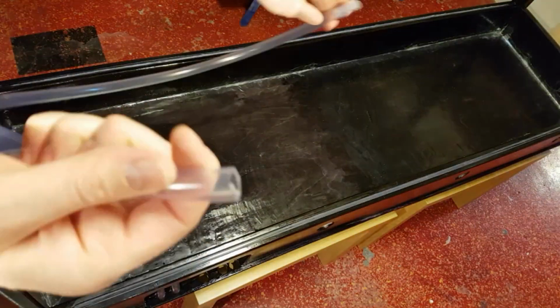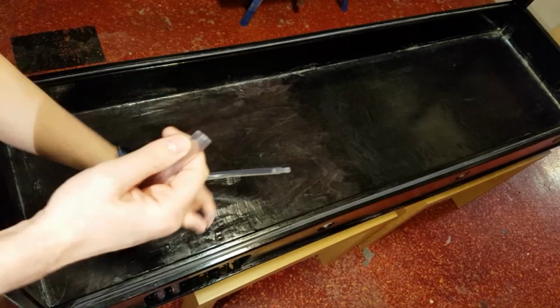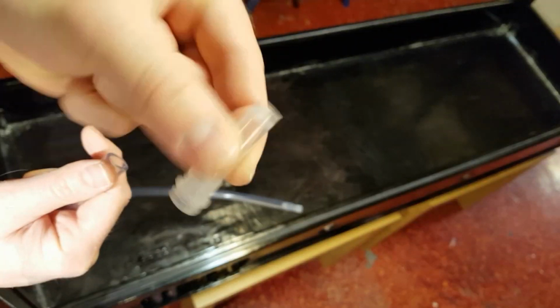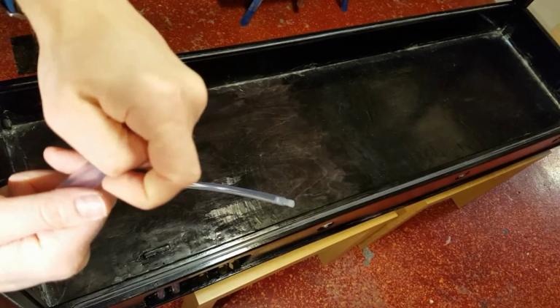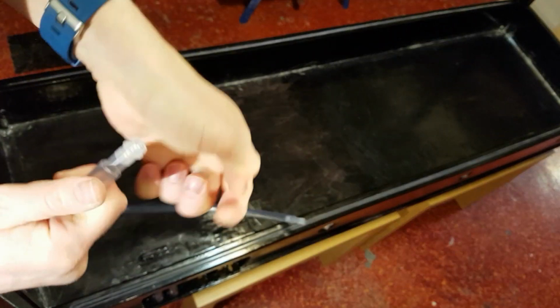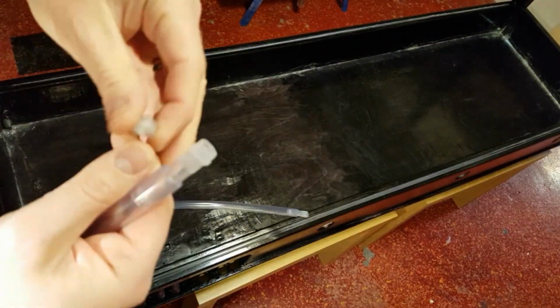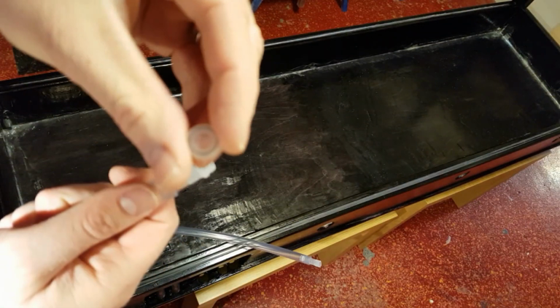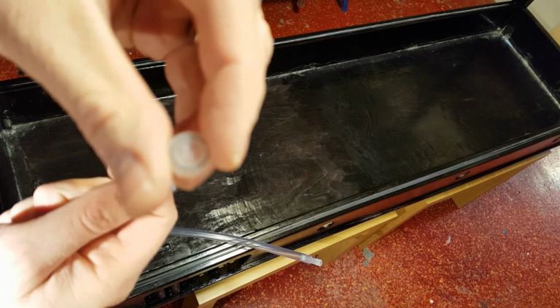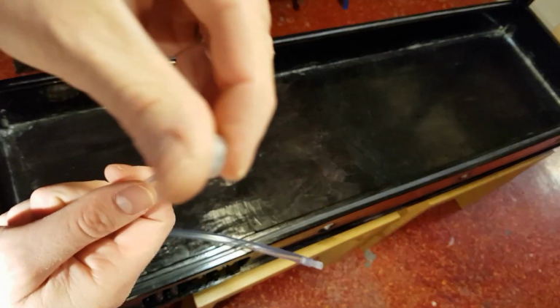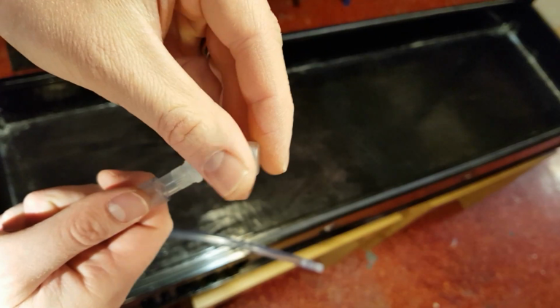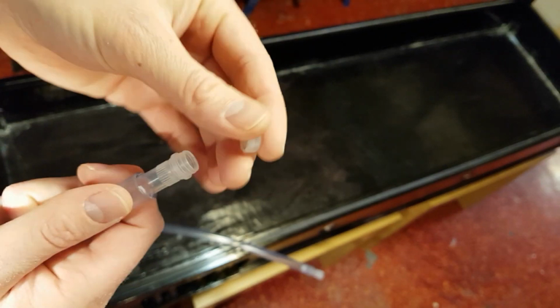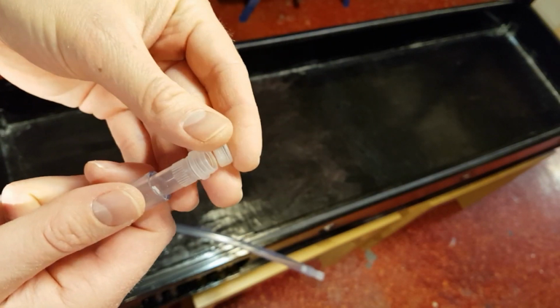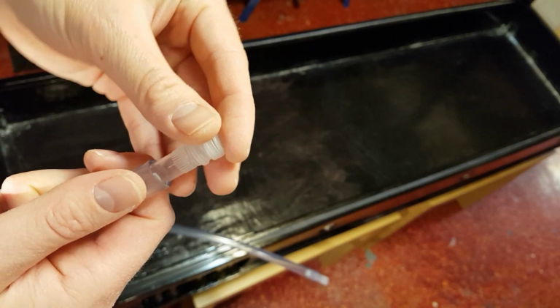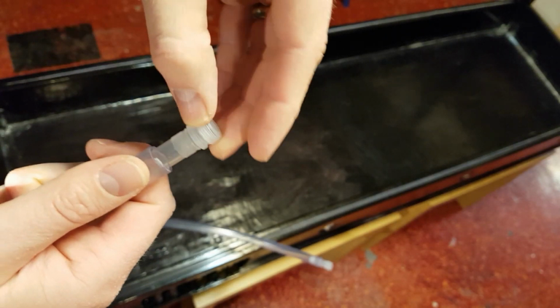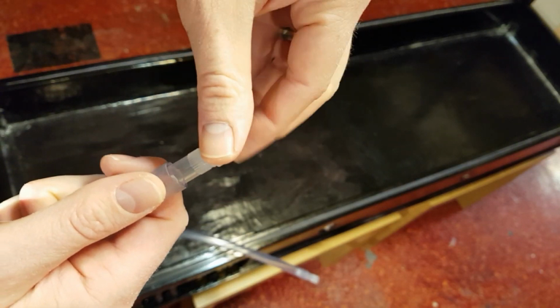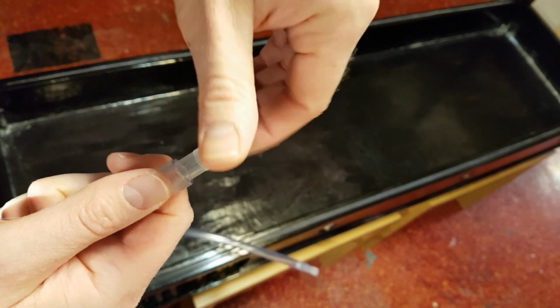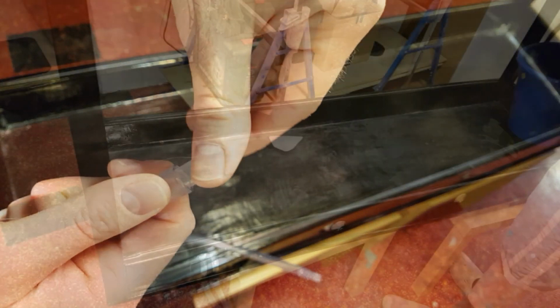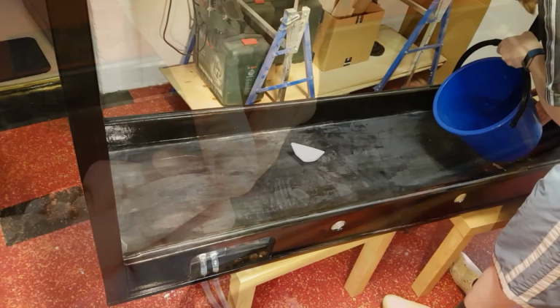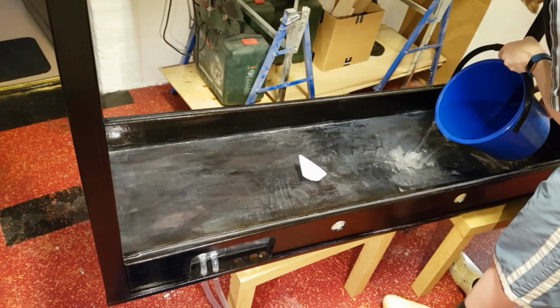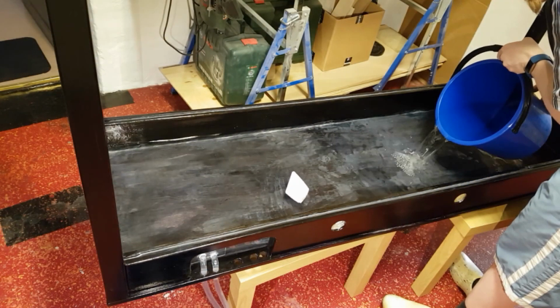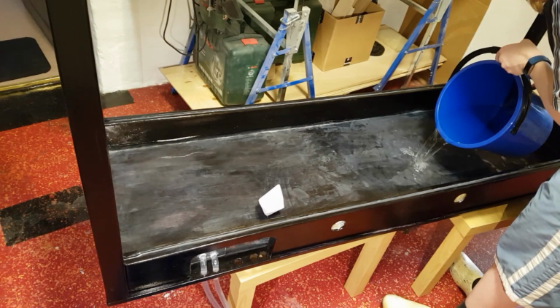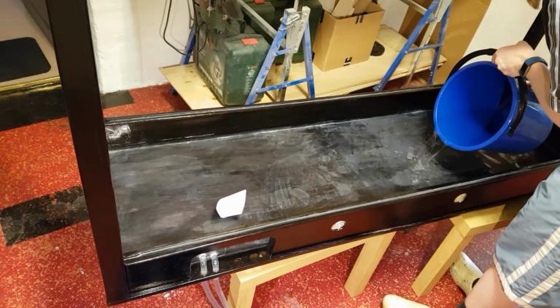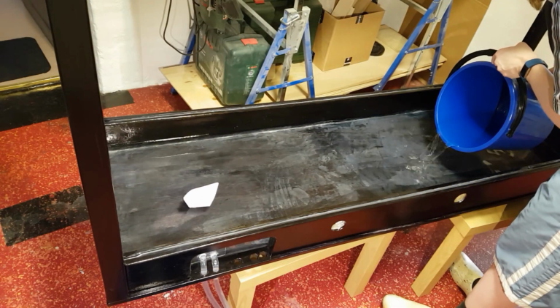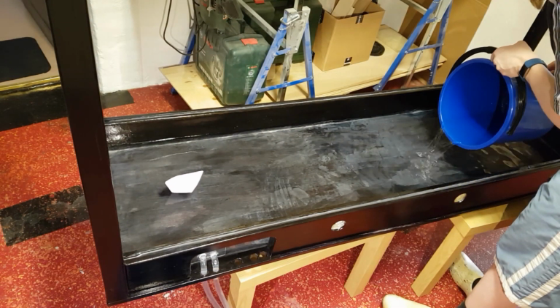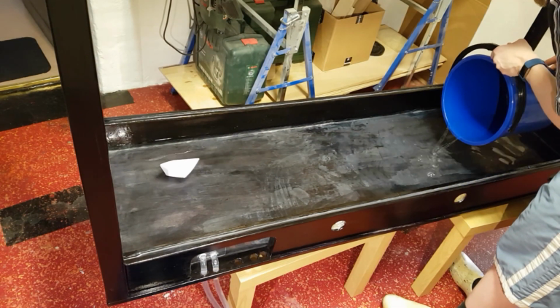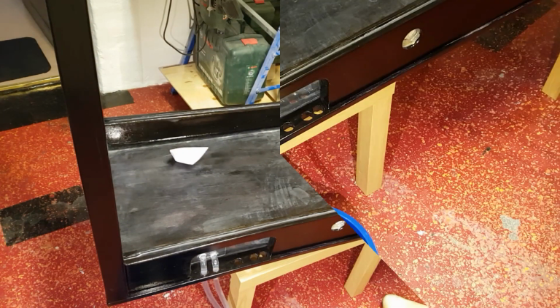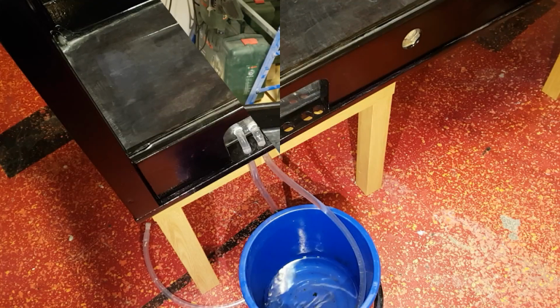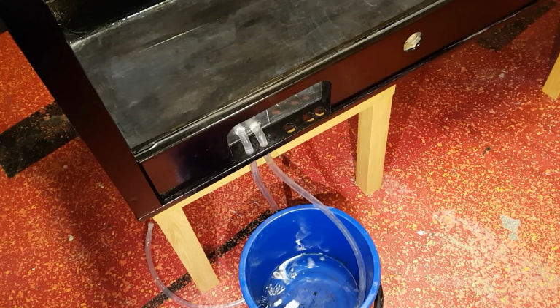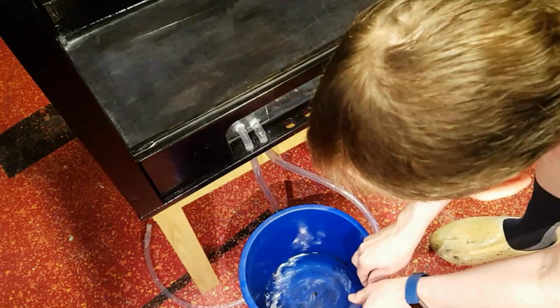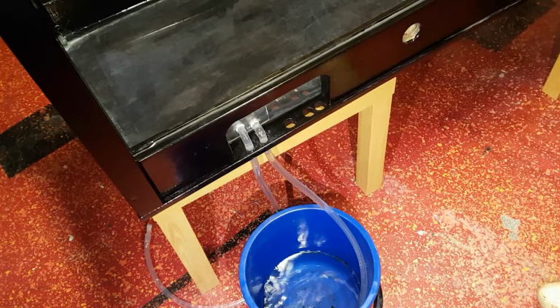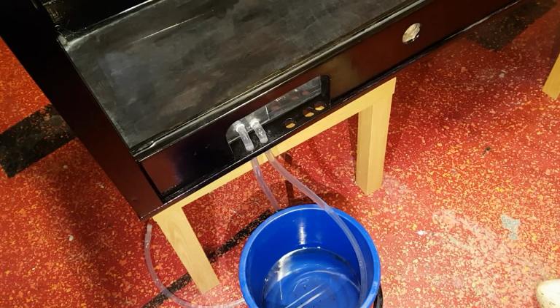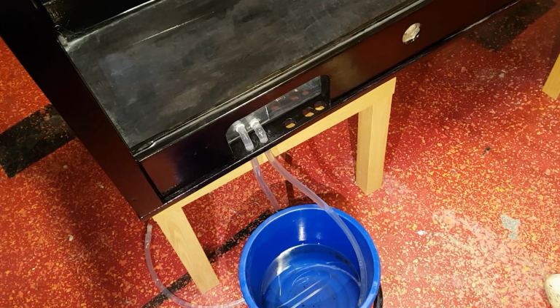Longer tubes are connected to the shorter tubes, and on the ends I insert vials with screw caps to stop the flow of any water. The base of the vivarium is filled with water to see if there is any leakage, but also to check that the drainage tubes function well.